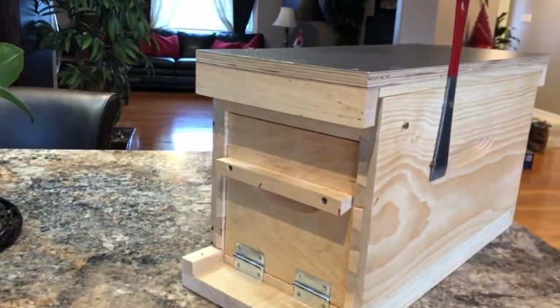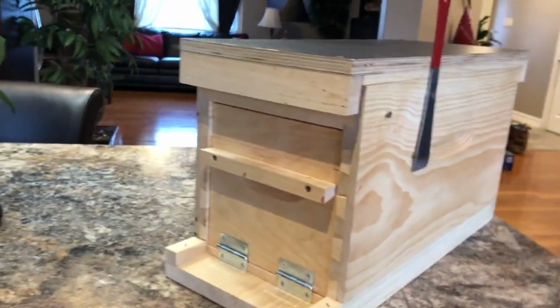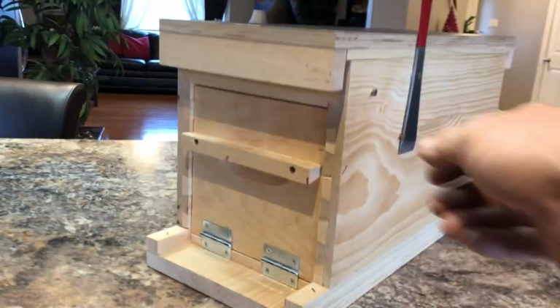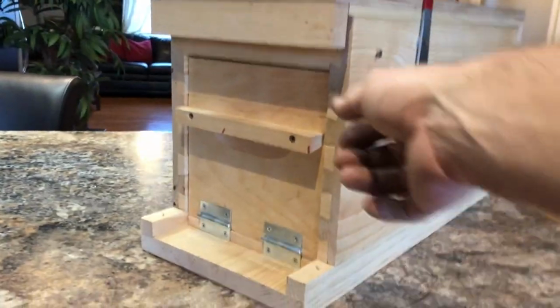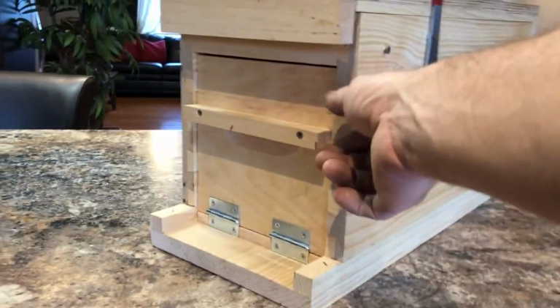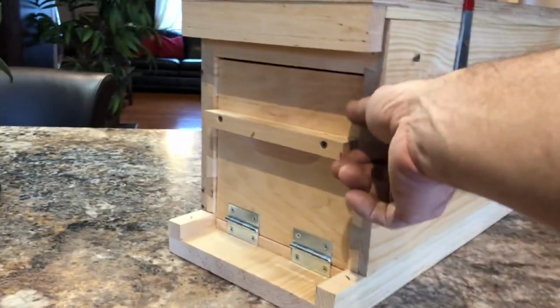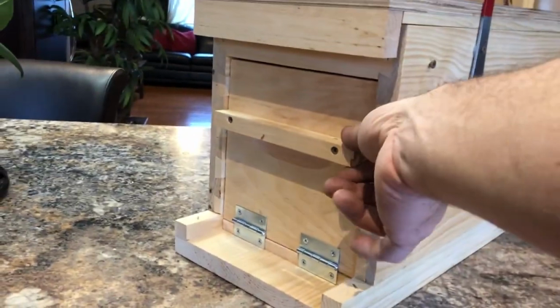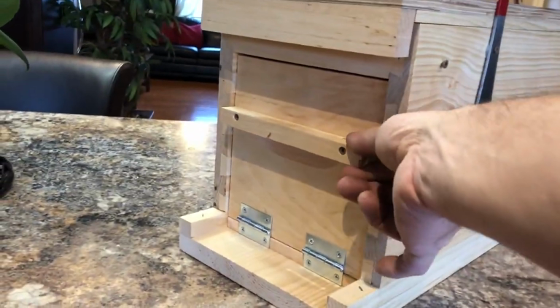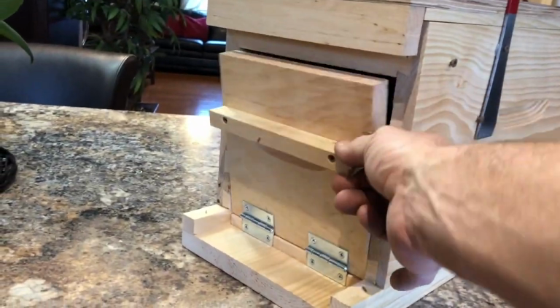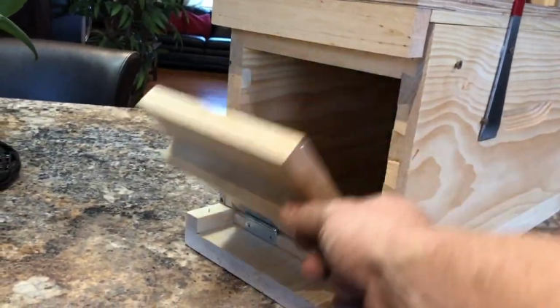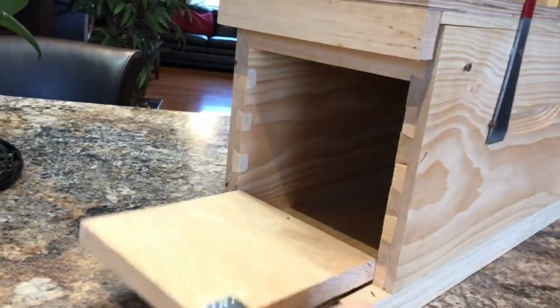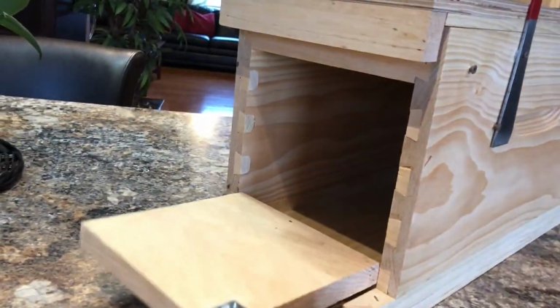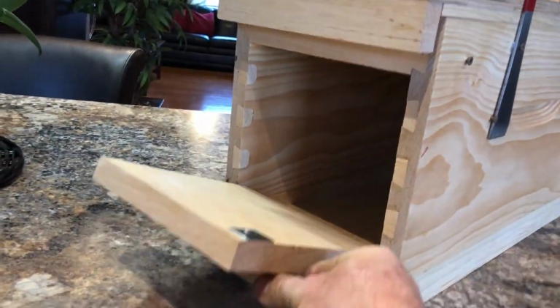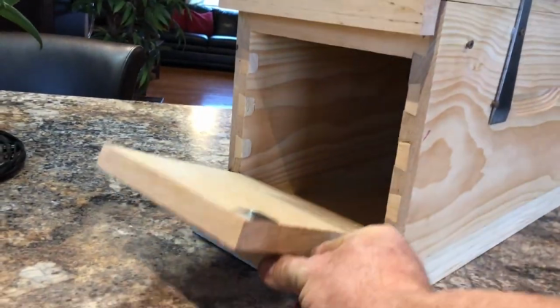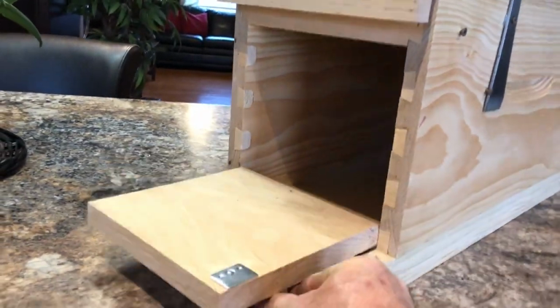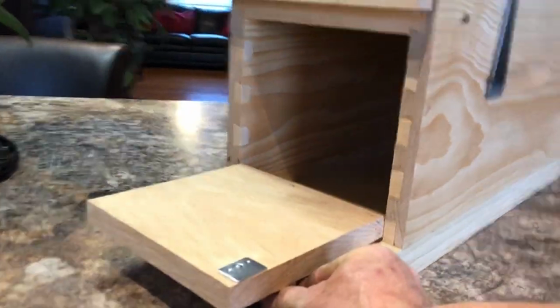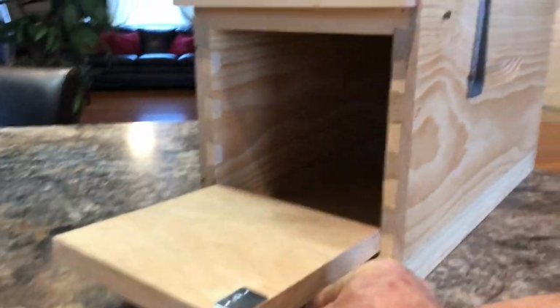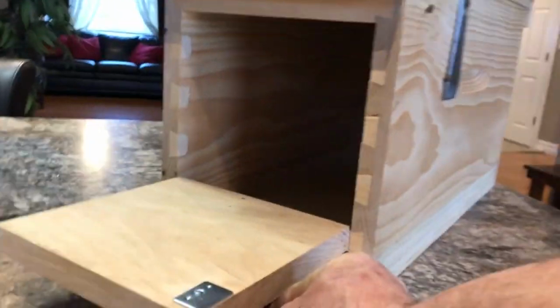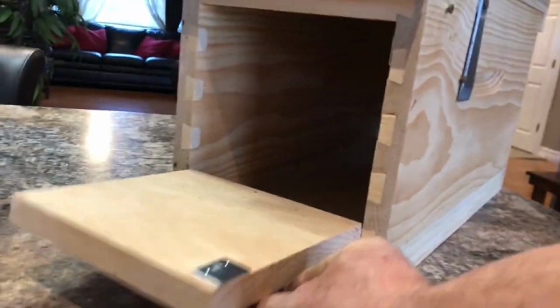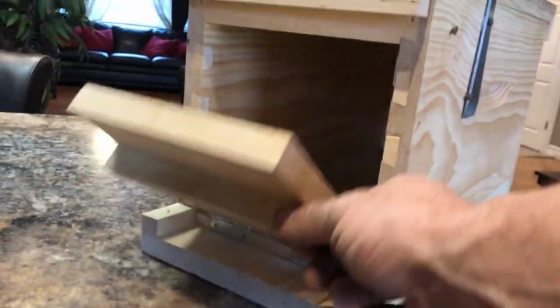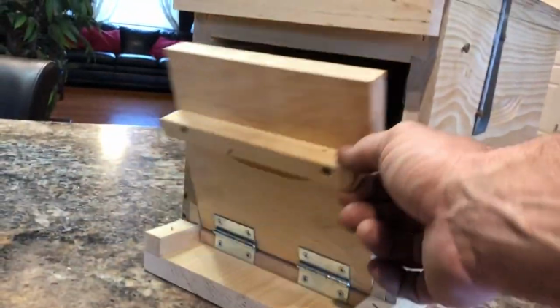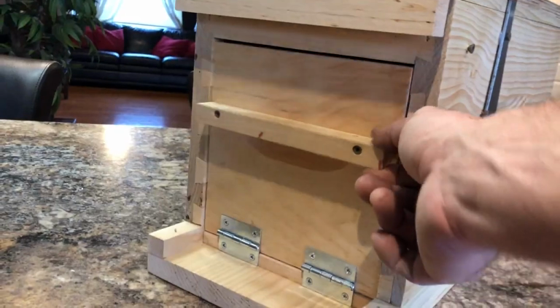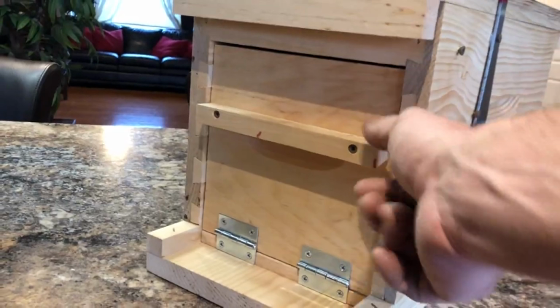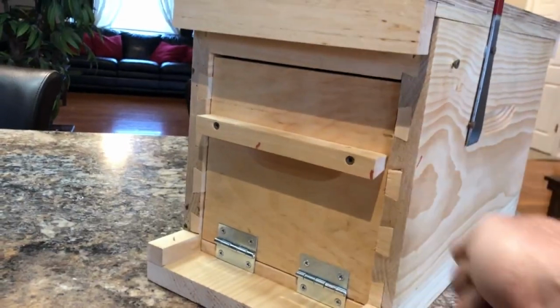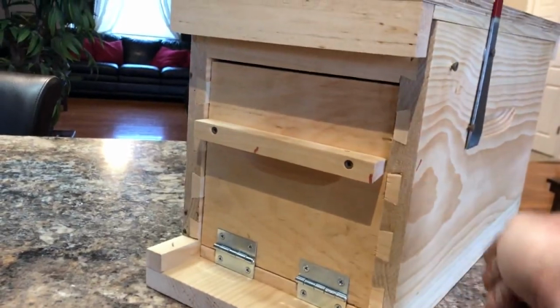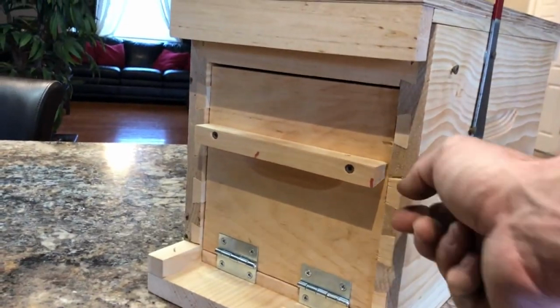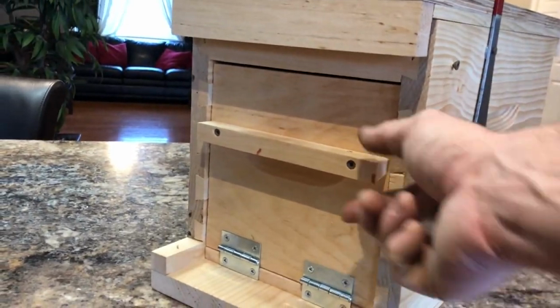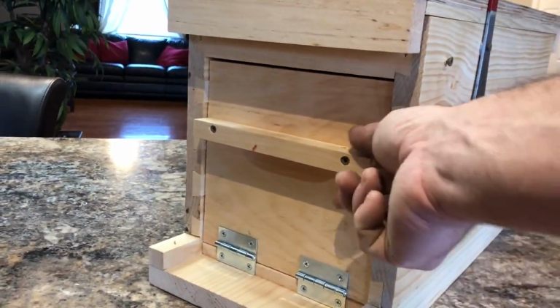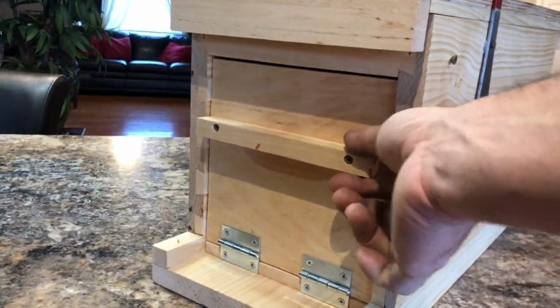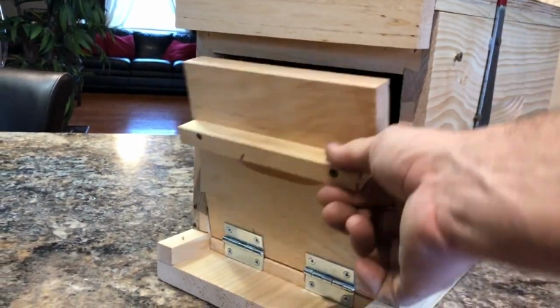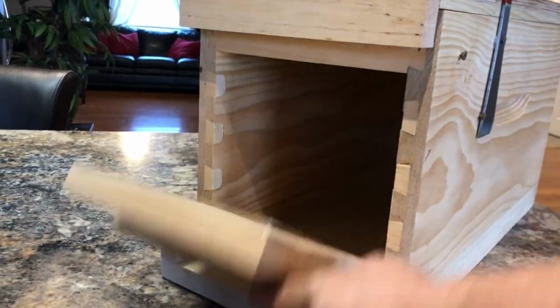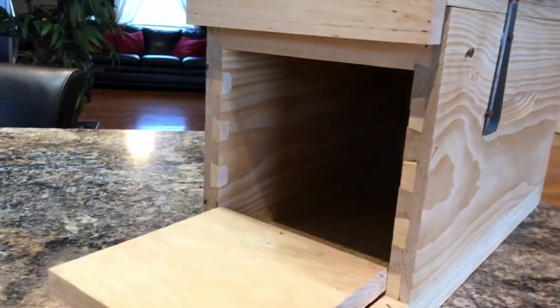I put a nifty little door in the front so it's on hinges there. There's a magnet up inside that holds it shut when the mailman closes it.